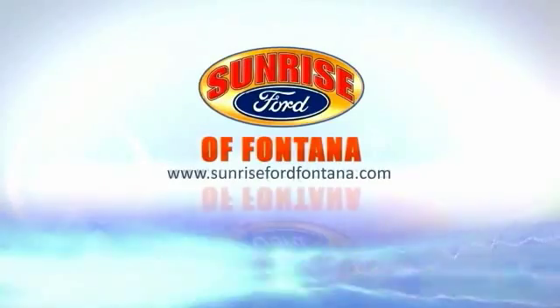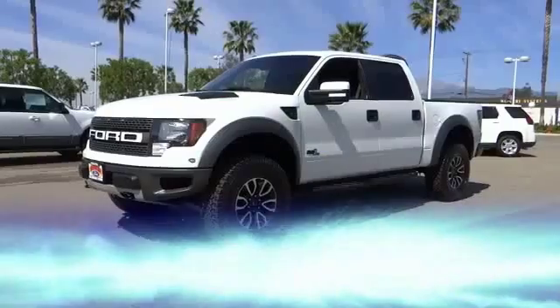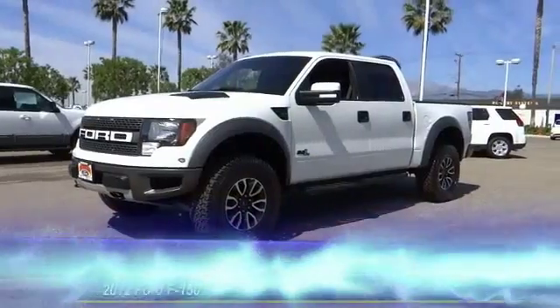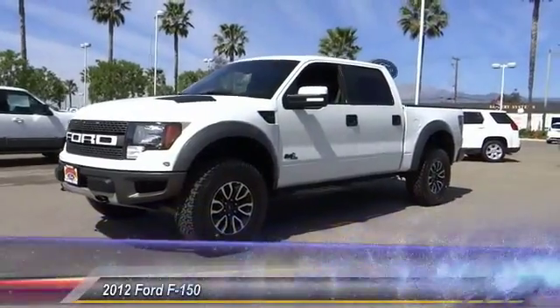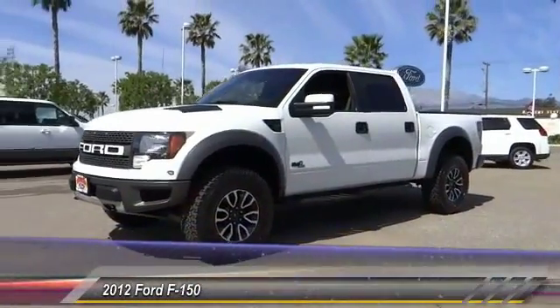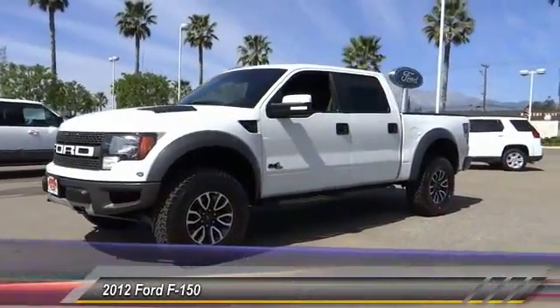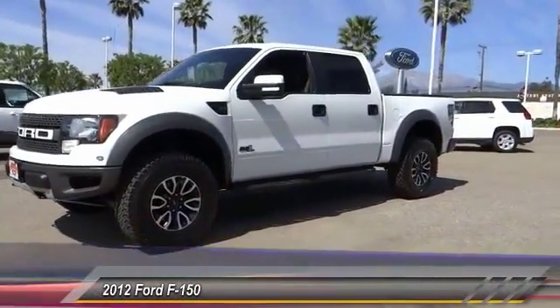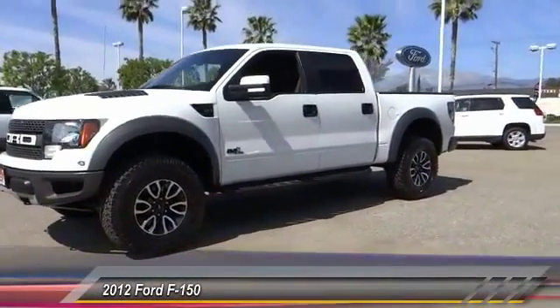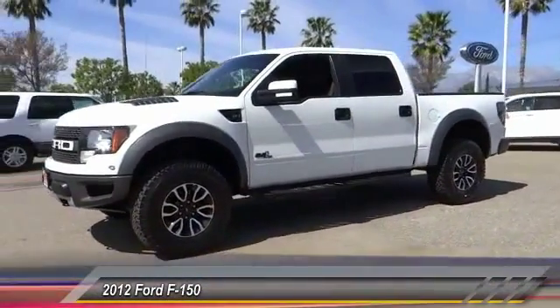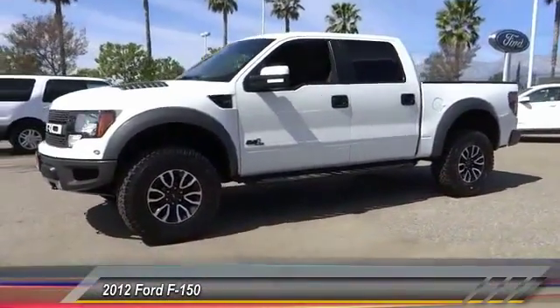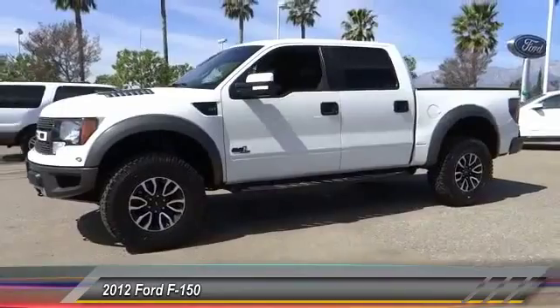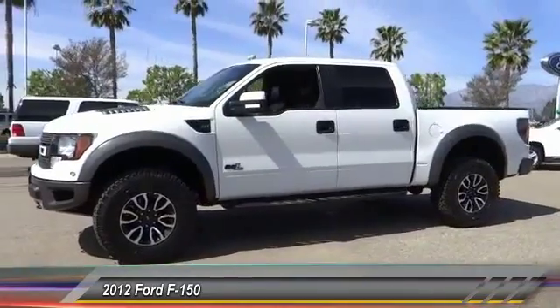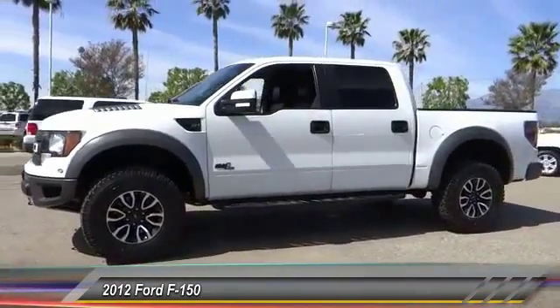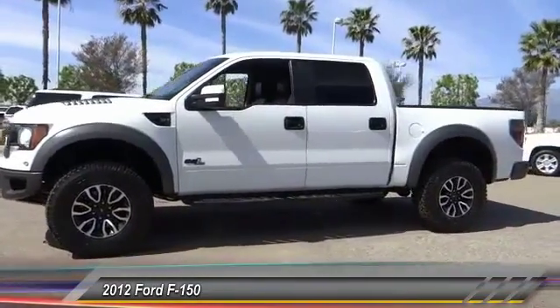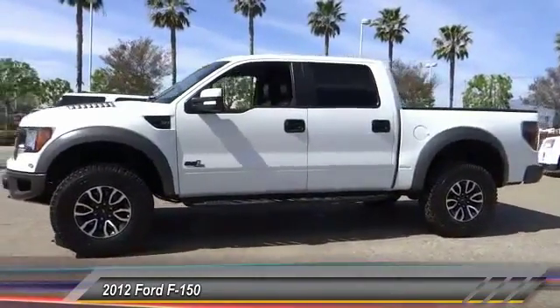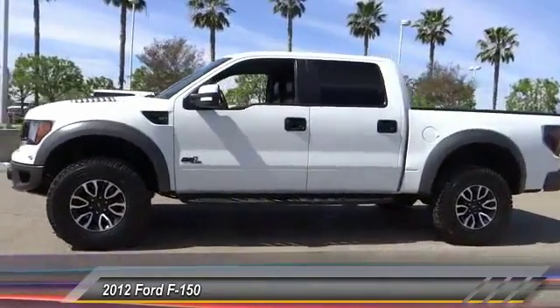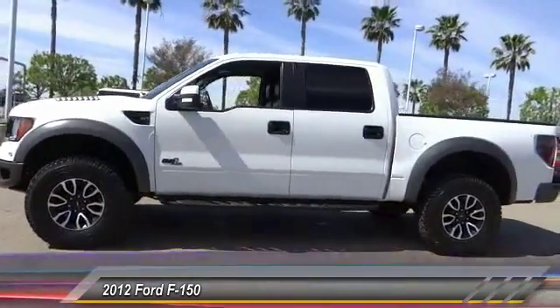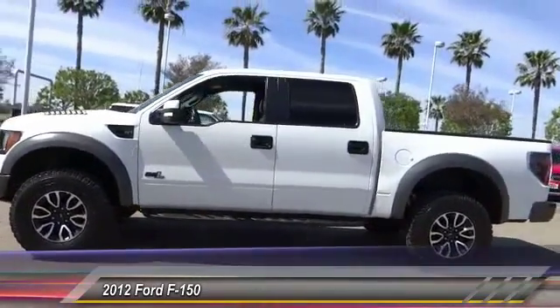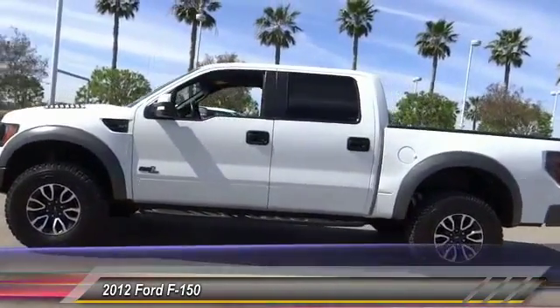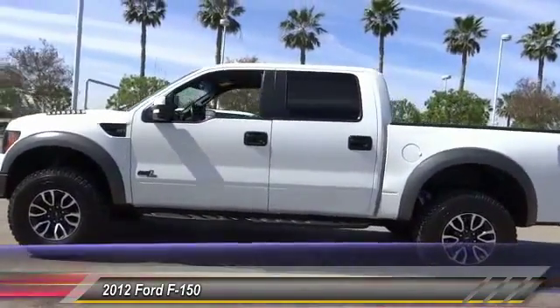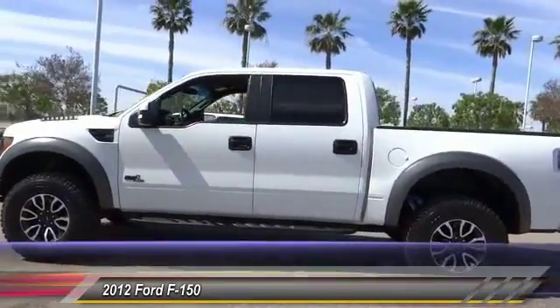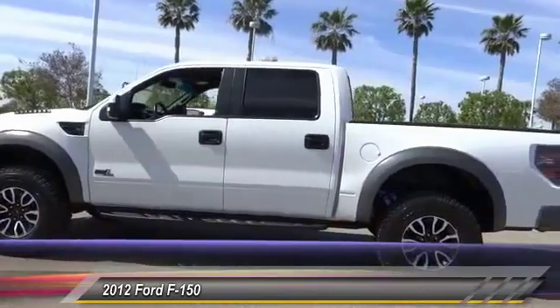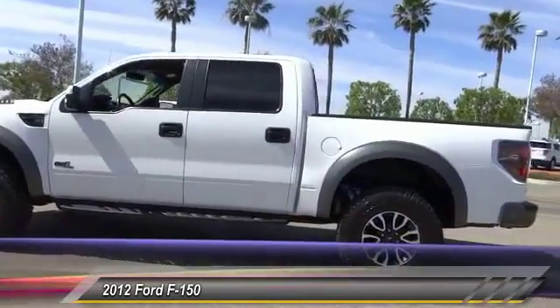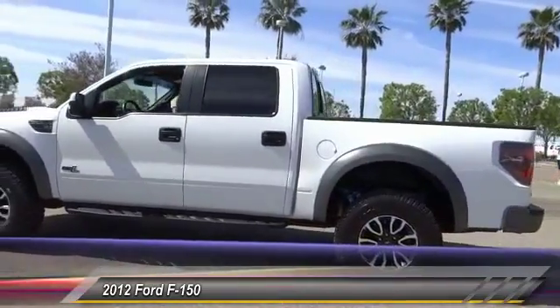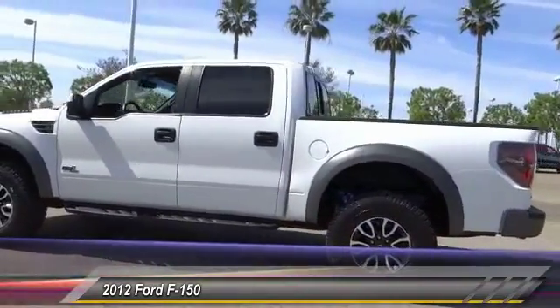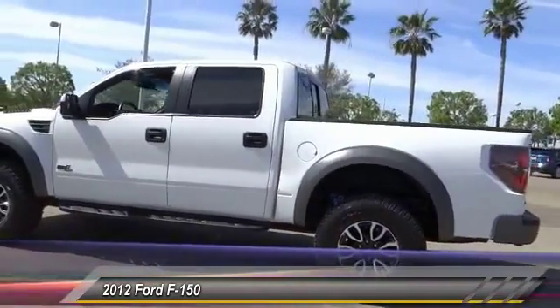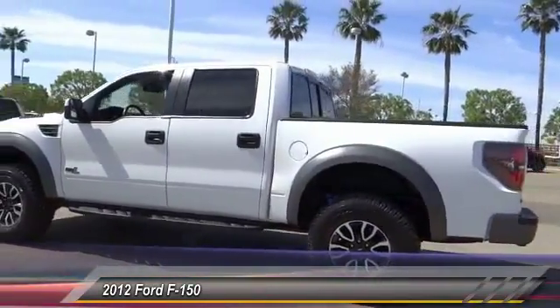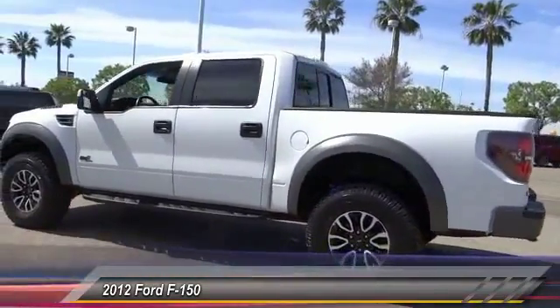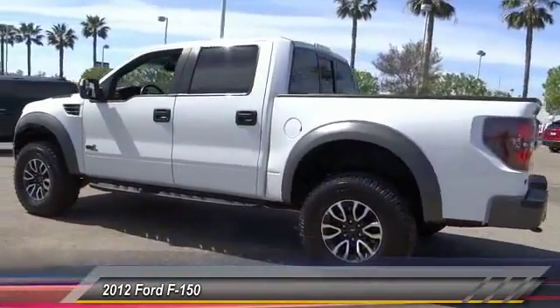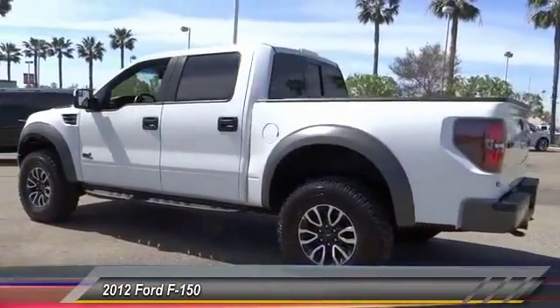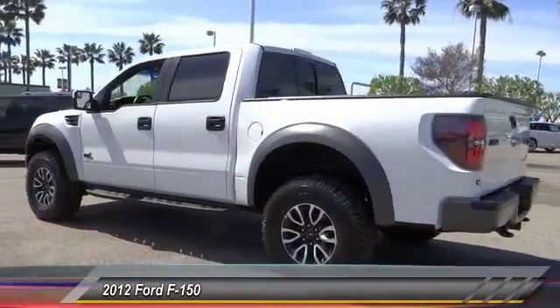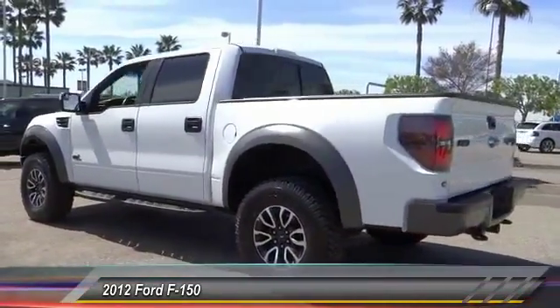The 2012 F-150. A Ford F-150 knows how to handle any situation. It's built to follow orders, no whining, and is priced below $55,000. This vehicle has less than 35,000 miles.